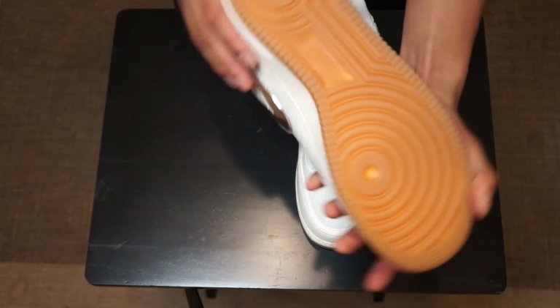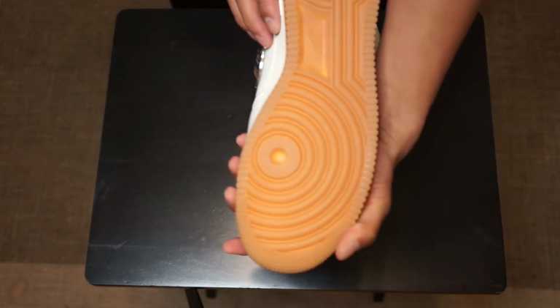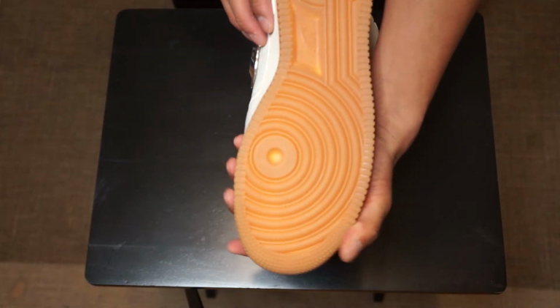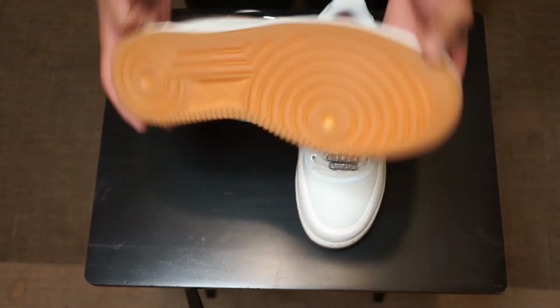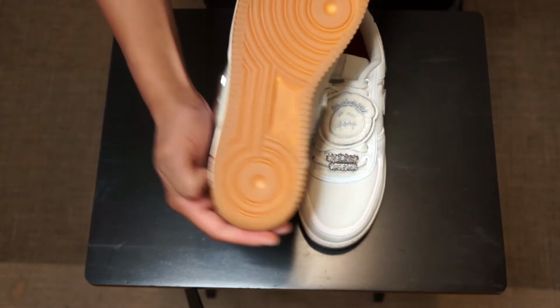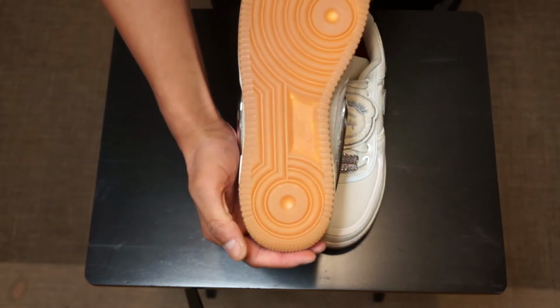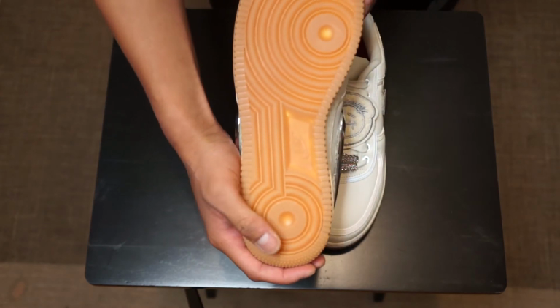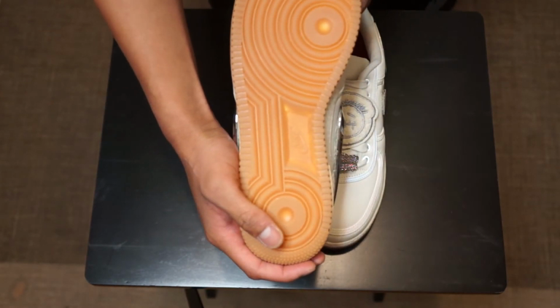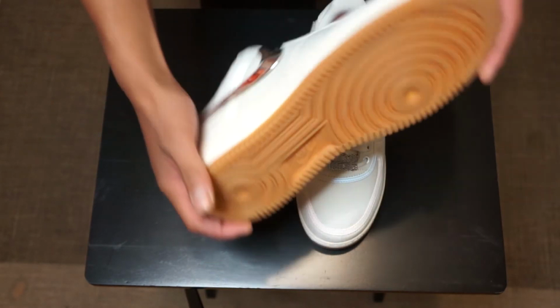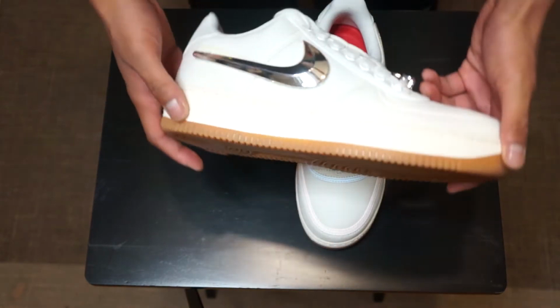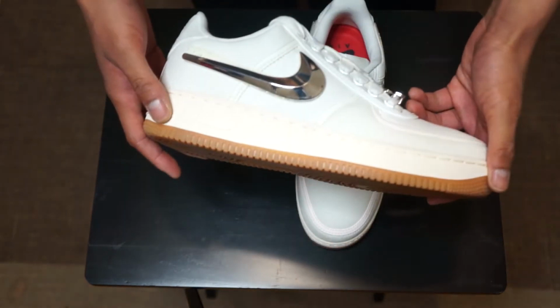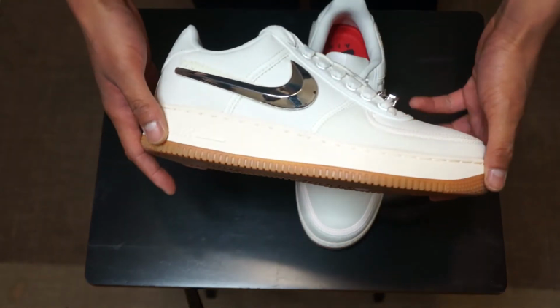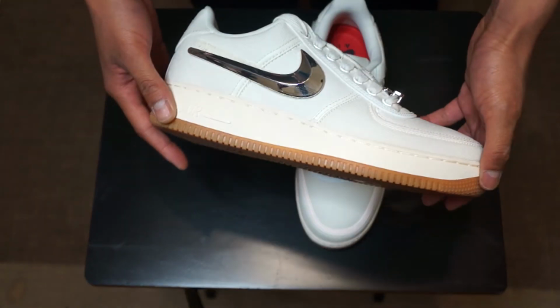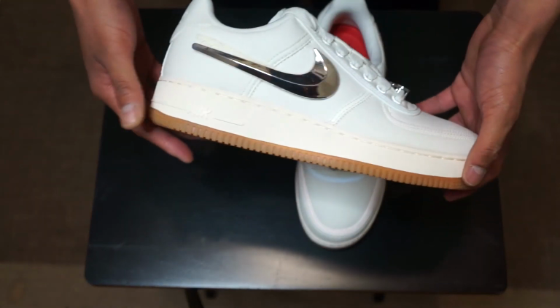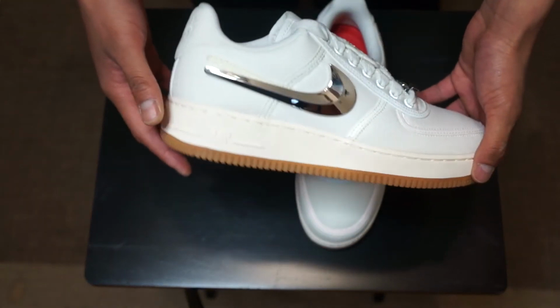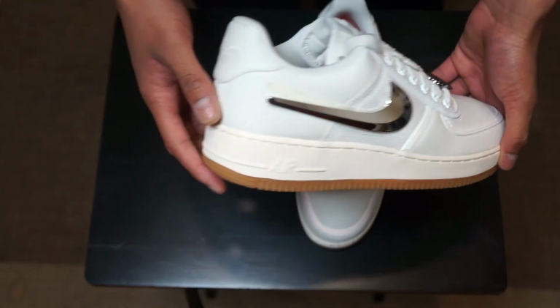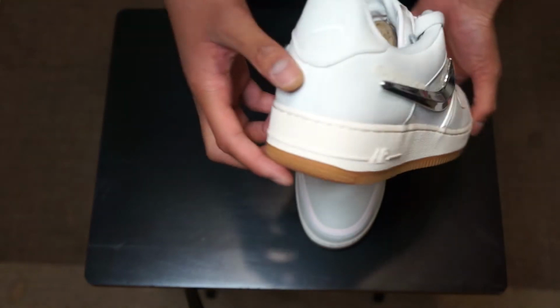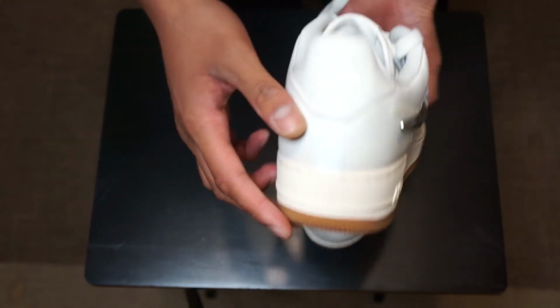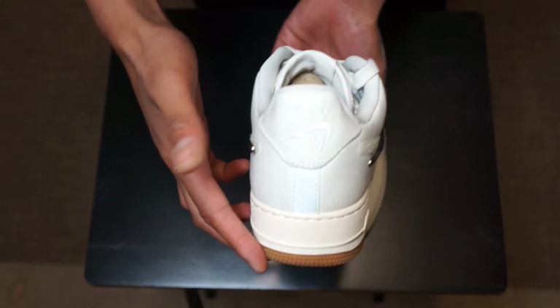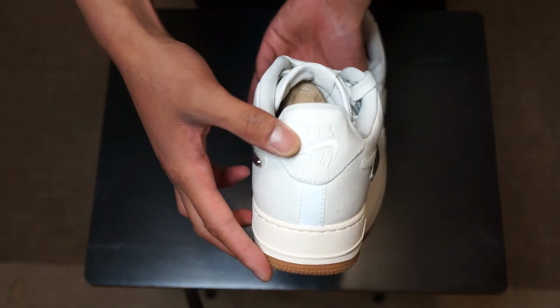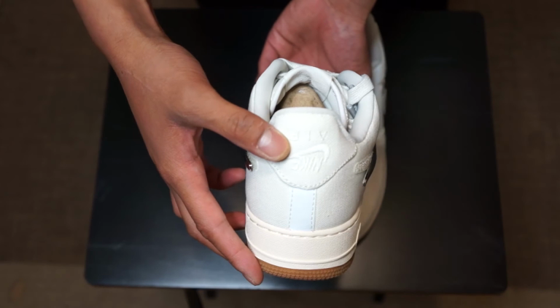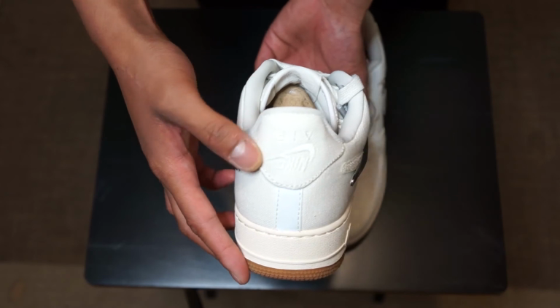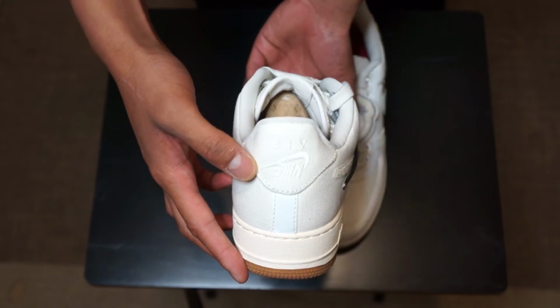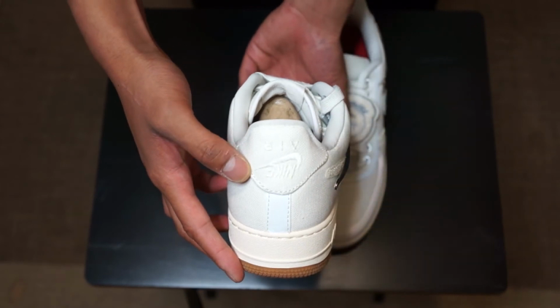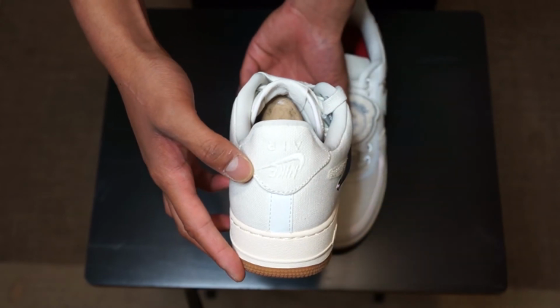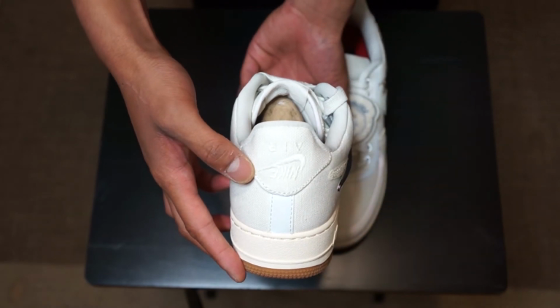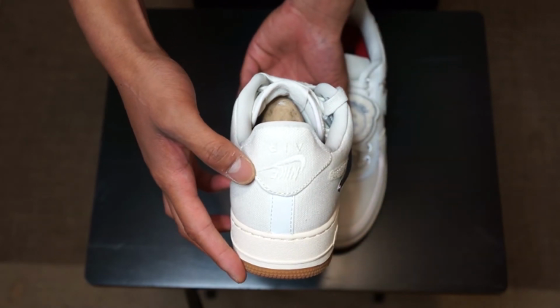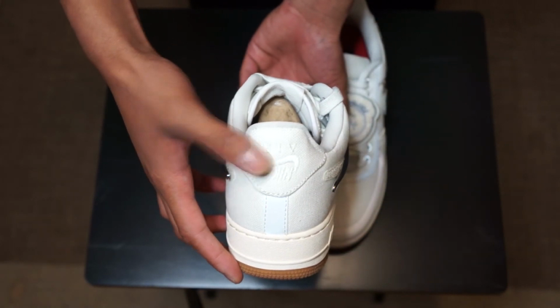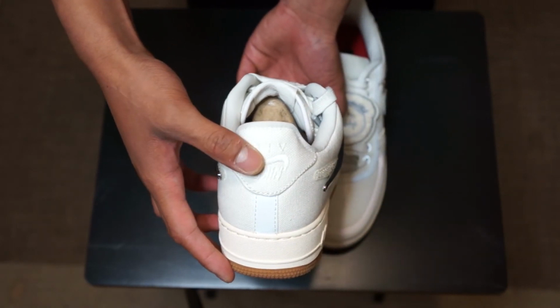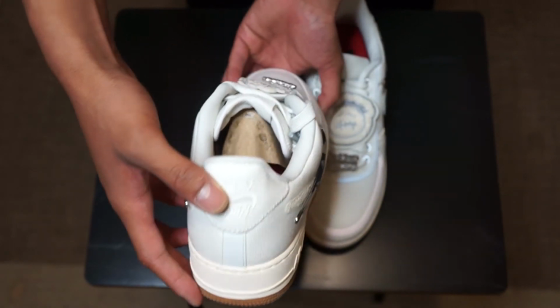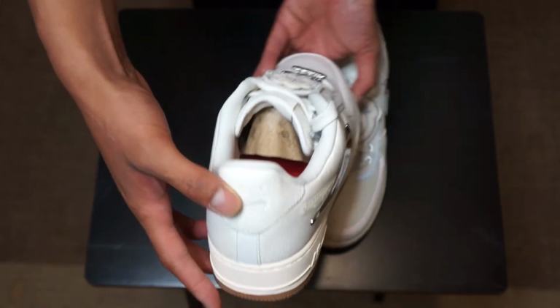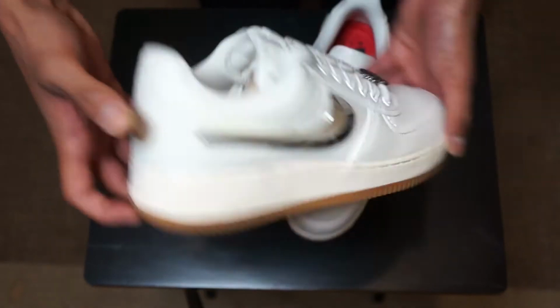Nothing better than a gum sole in my opinion — it just looks very, very clean, you can never go wrong with it. And only a few guys will notice this, but that is a backwards Nike Air, which is really really dope.